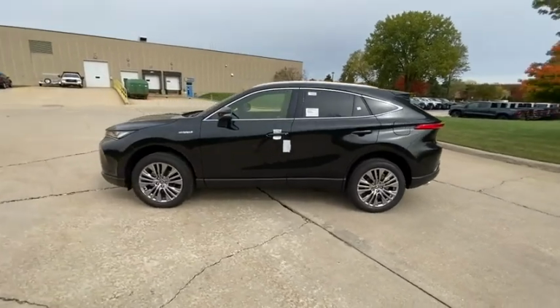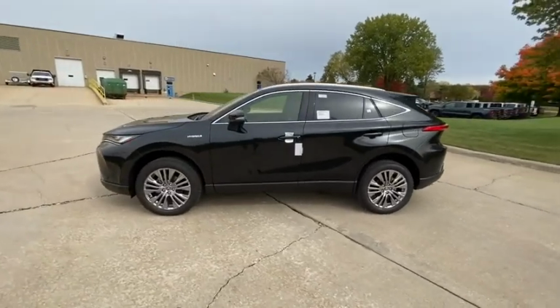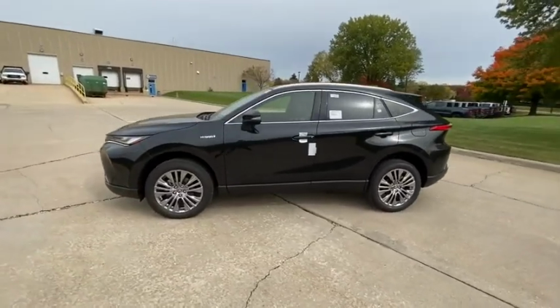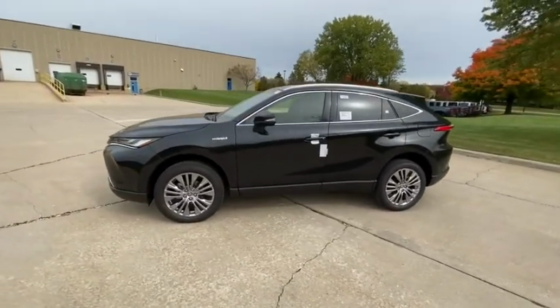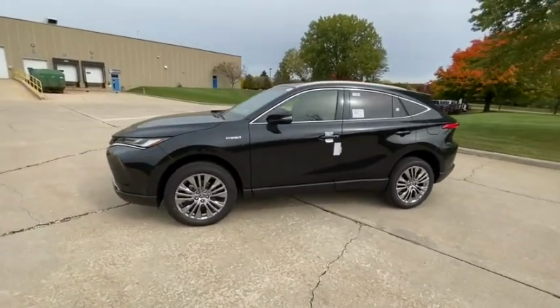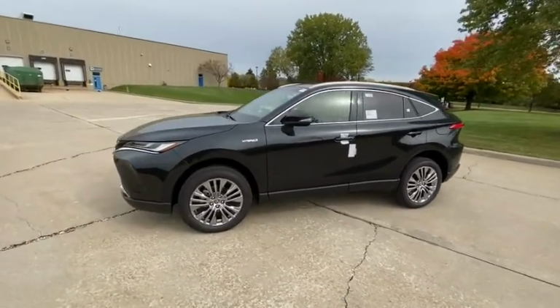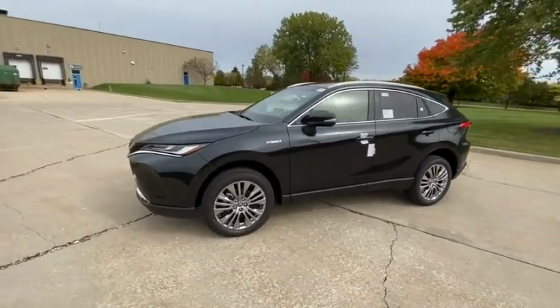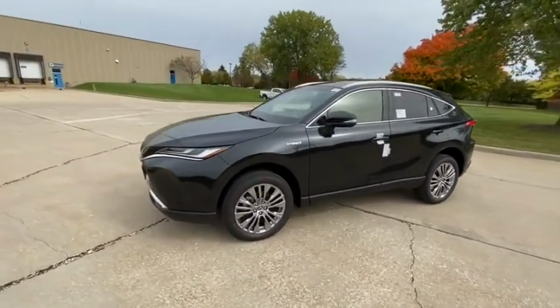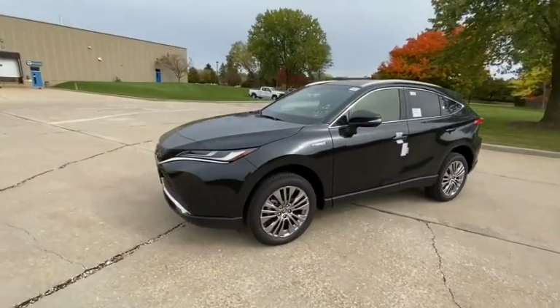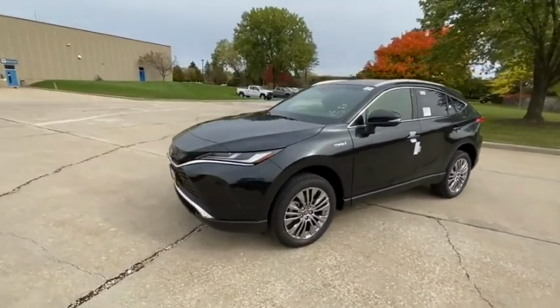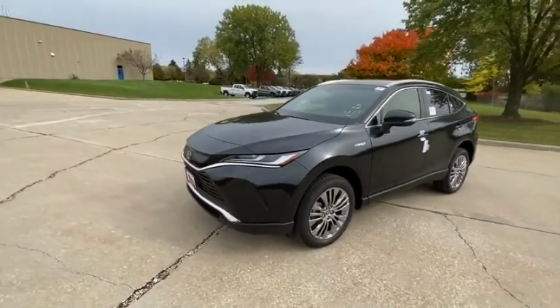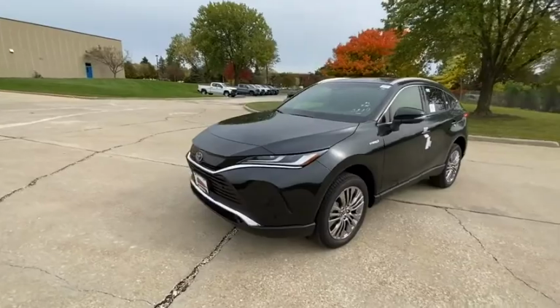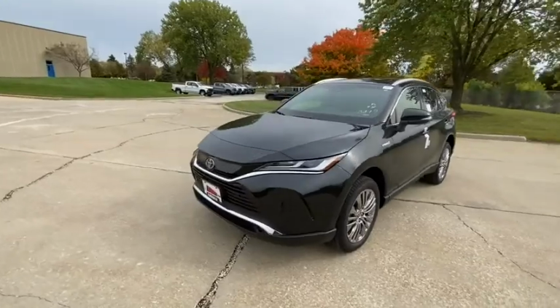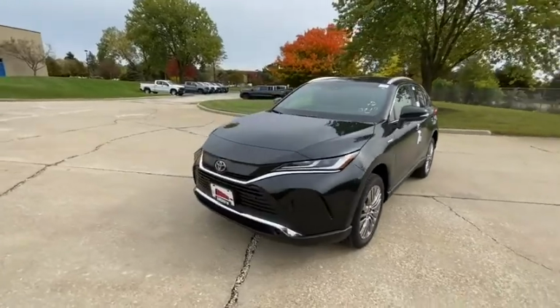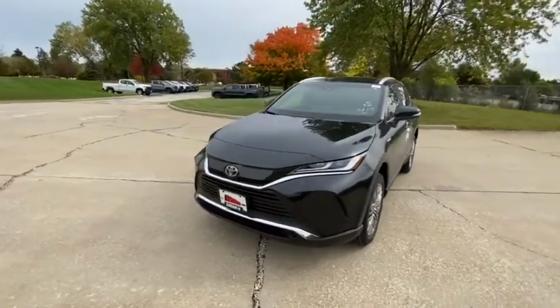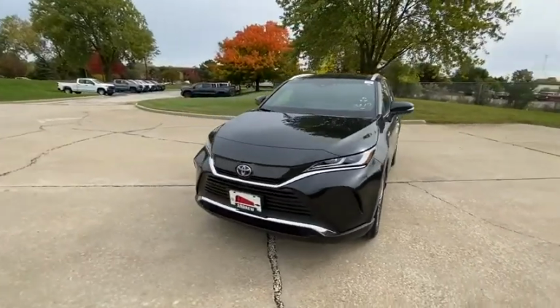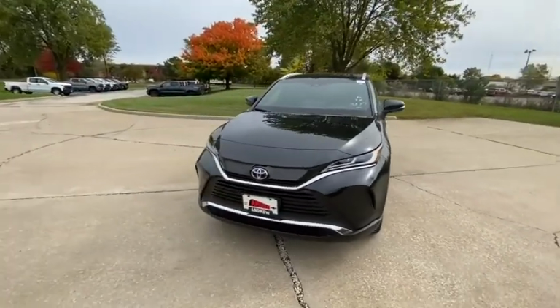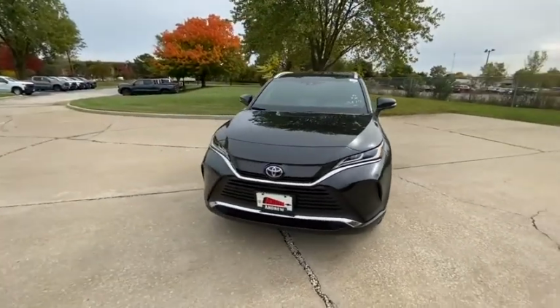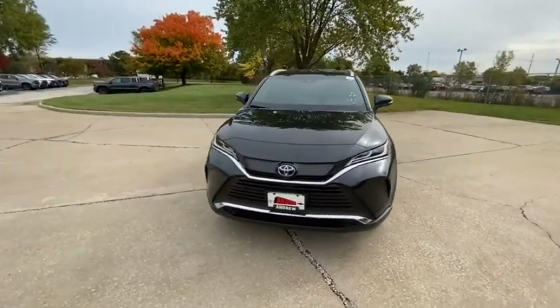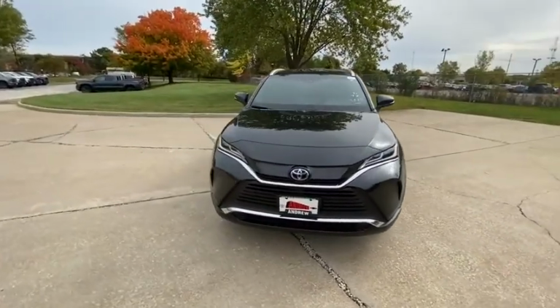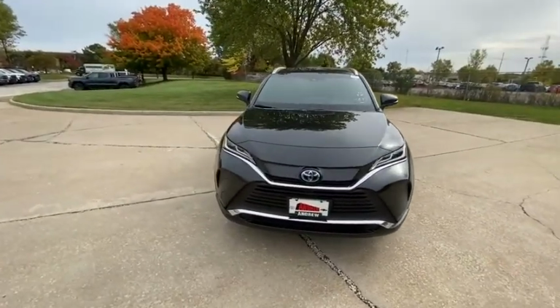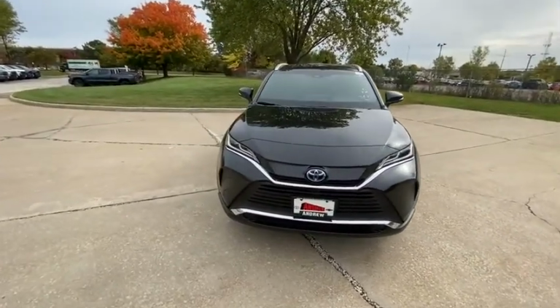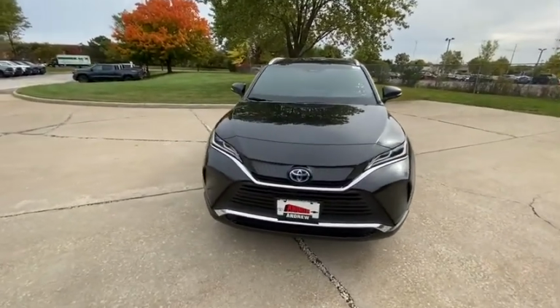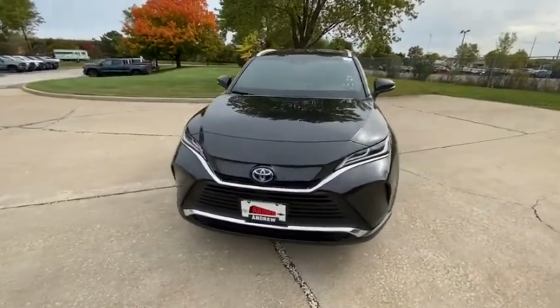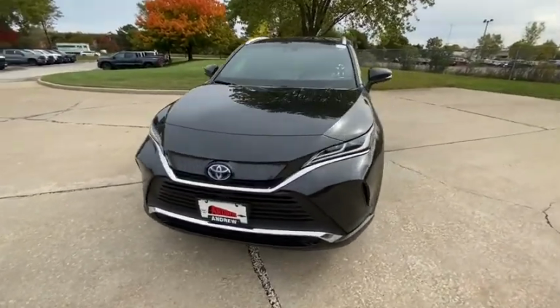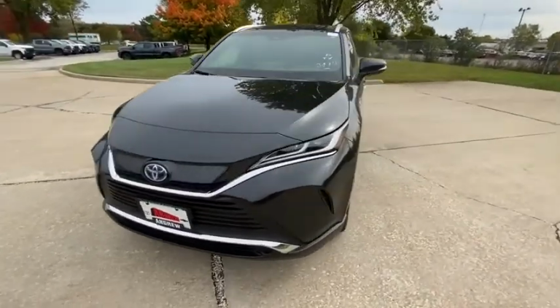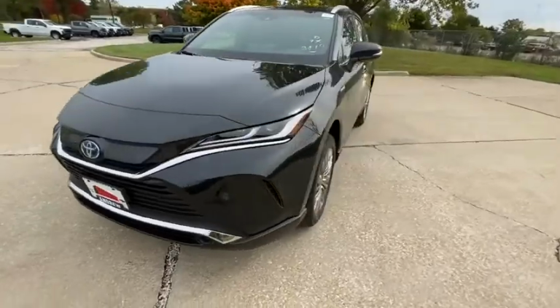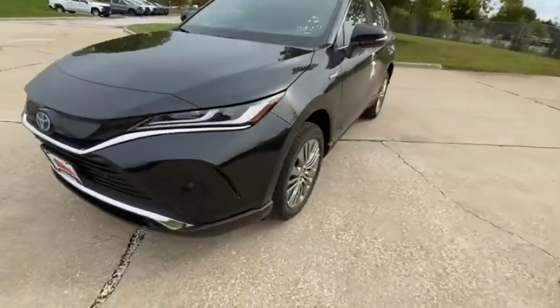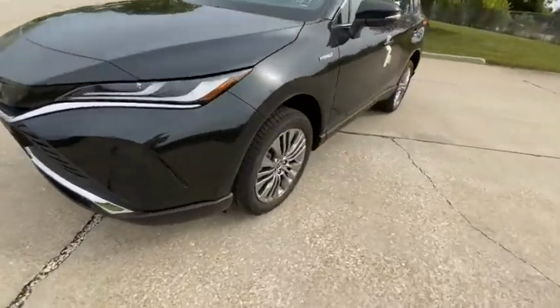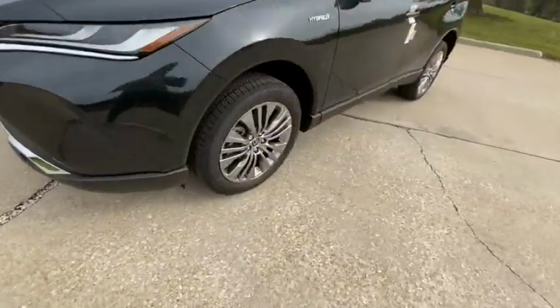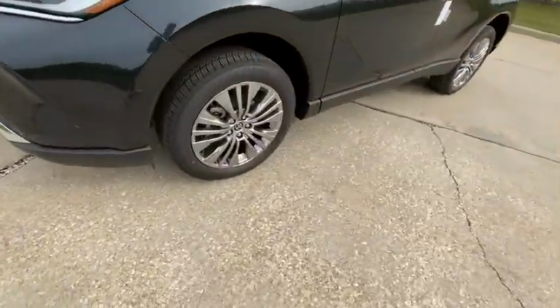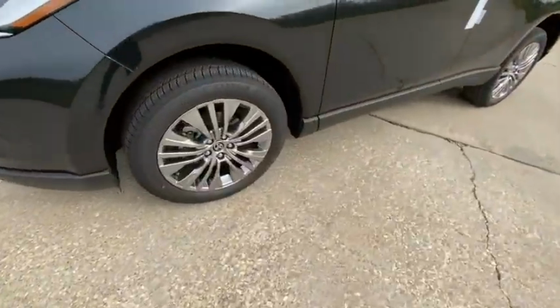Here are some of this vehicle's great options: heated seat, power liftgate, traction control, dual airbags, alloy wheels, power steering, four-wheel disc brakes, electronic stability control.